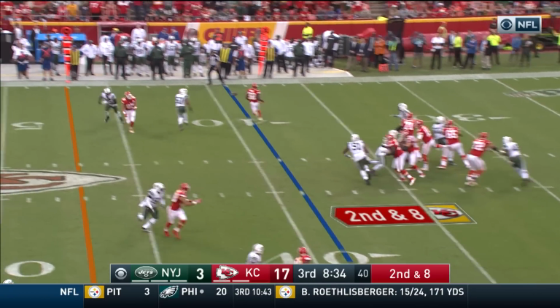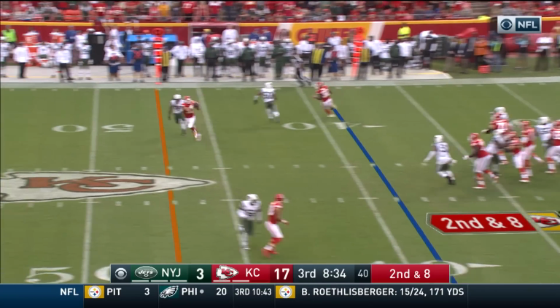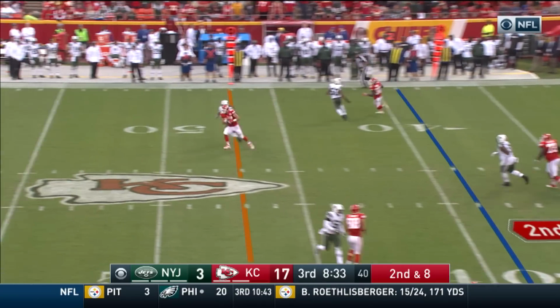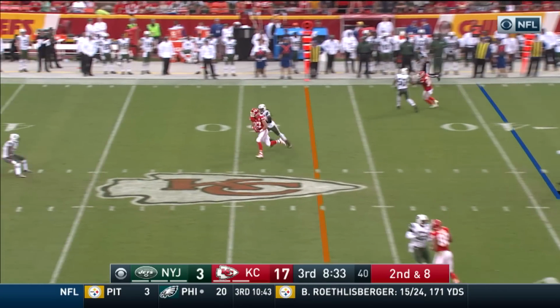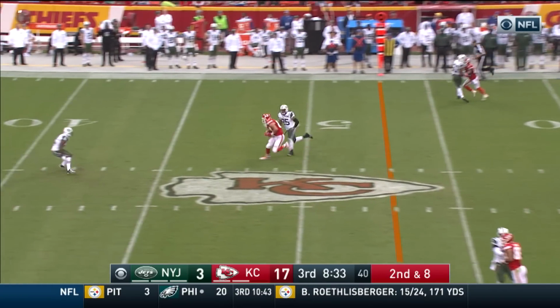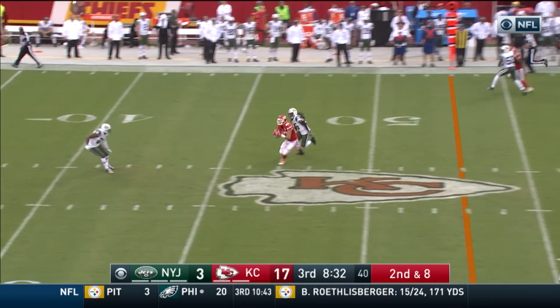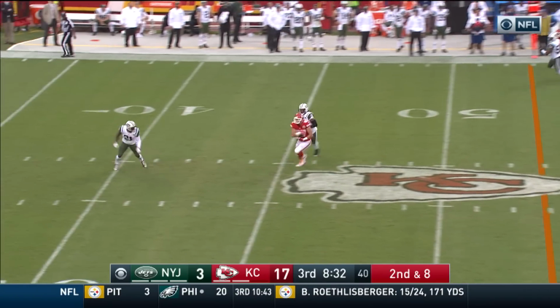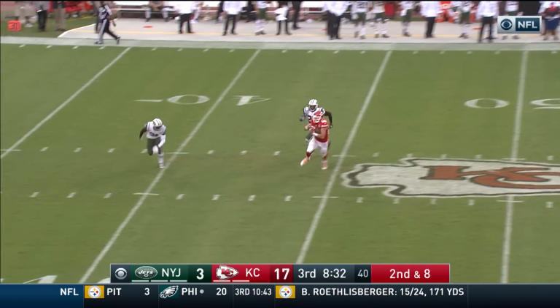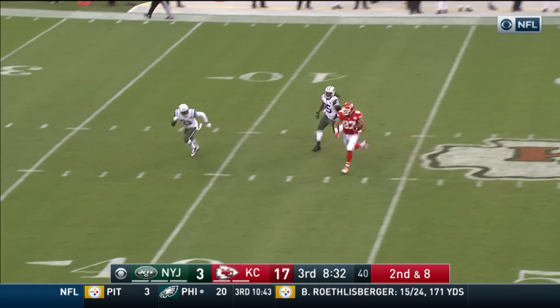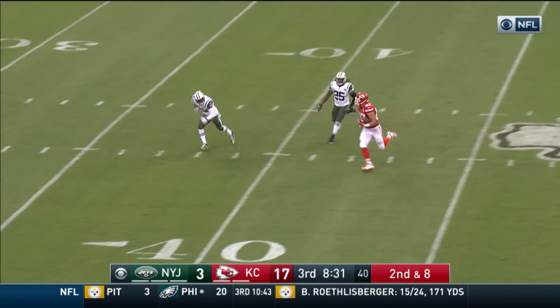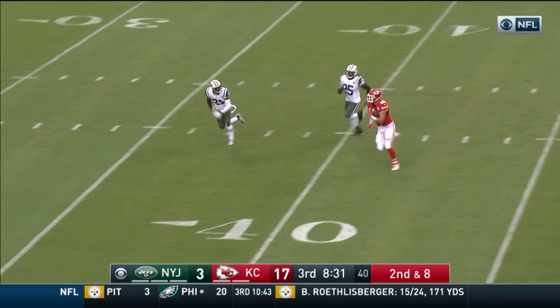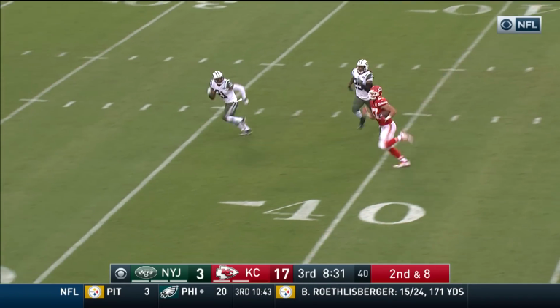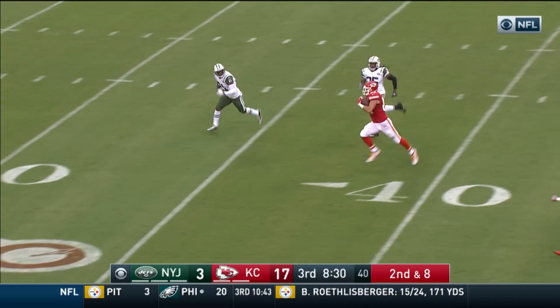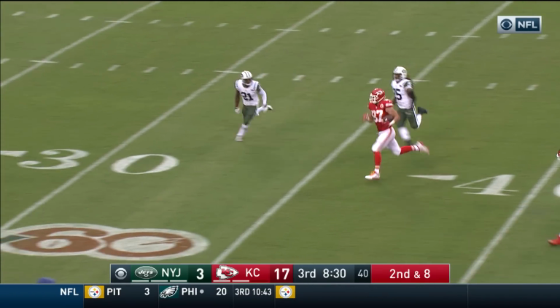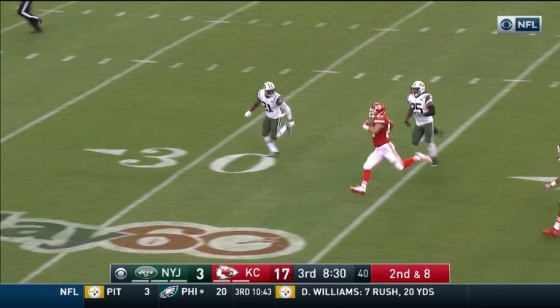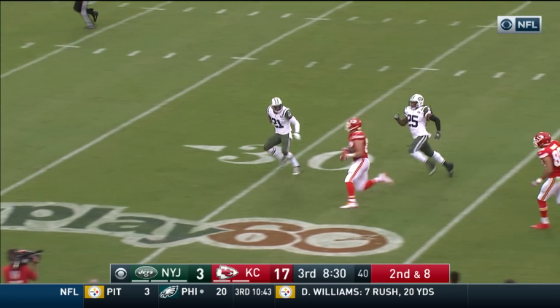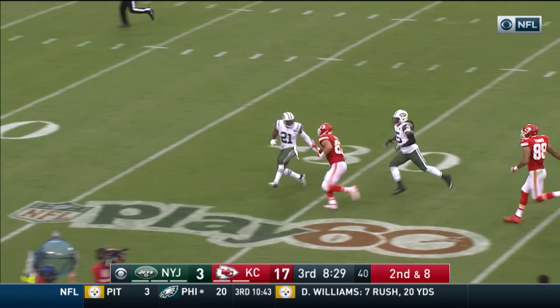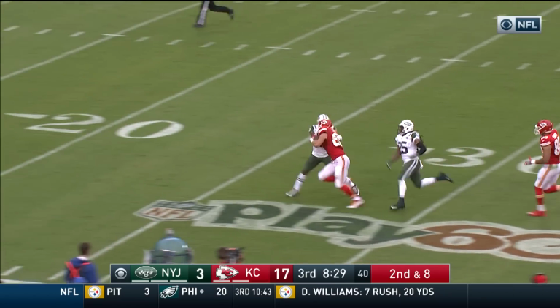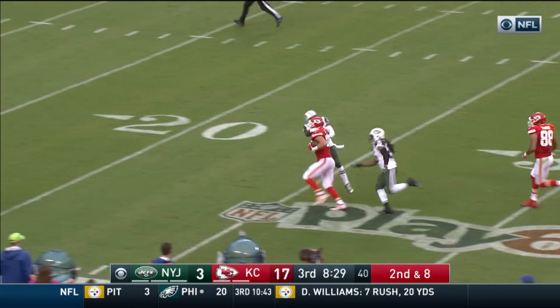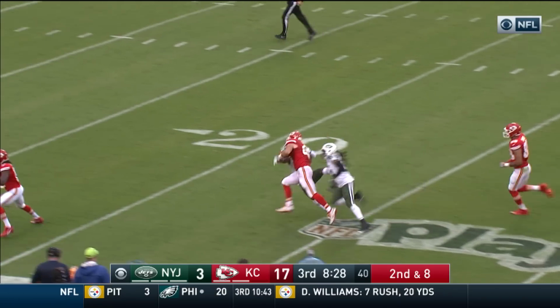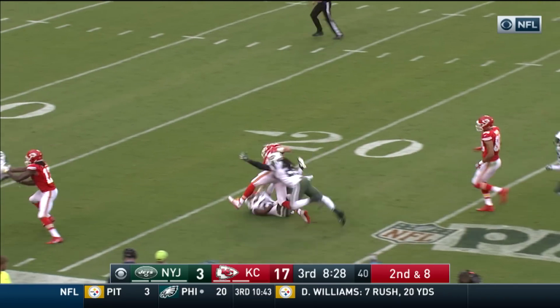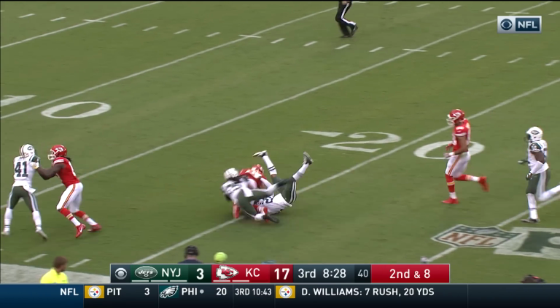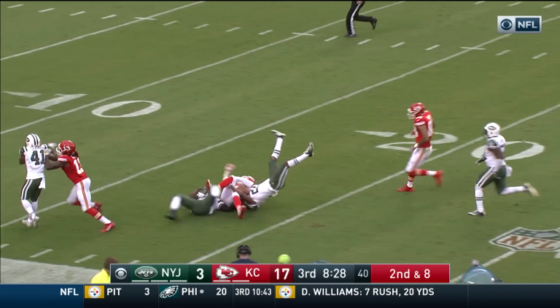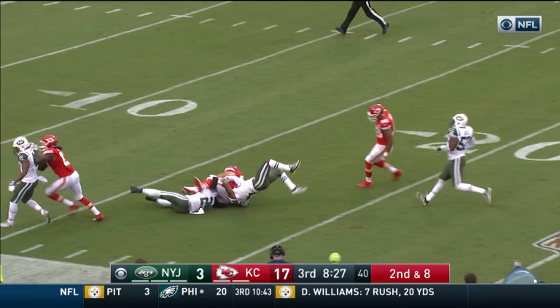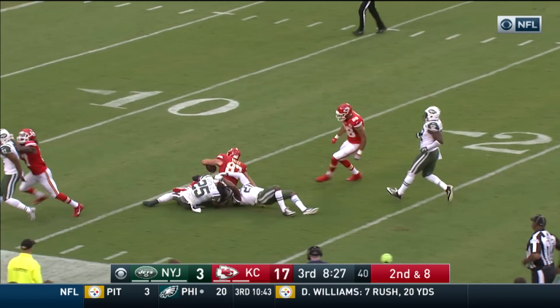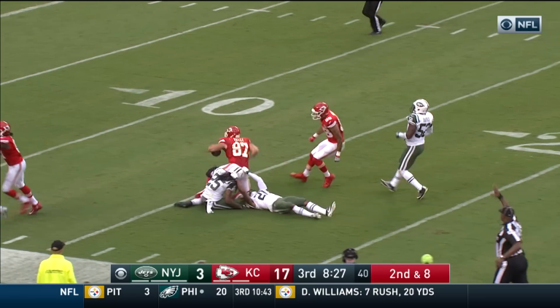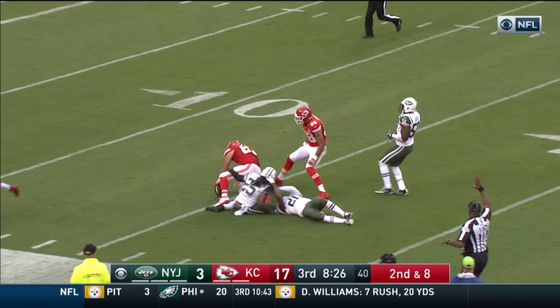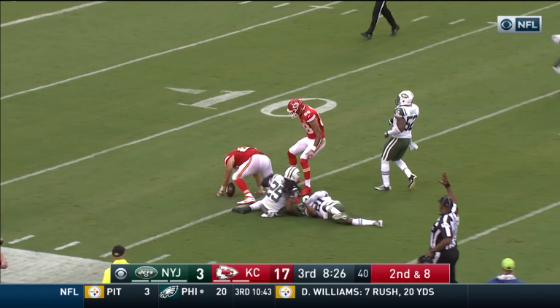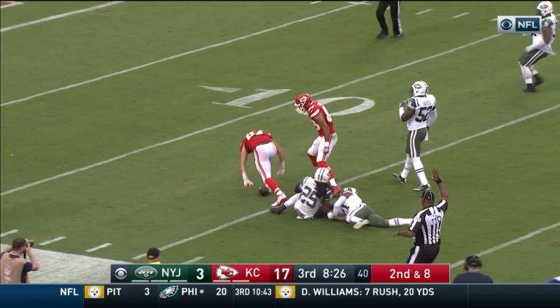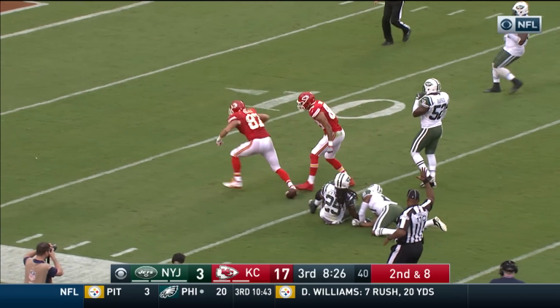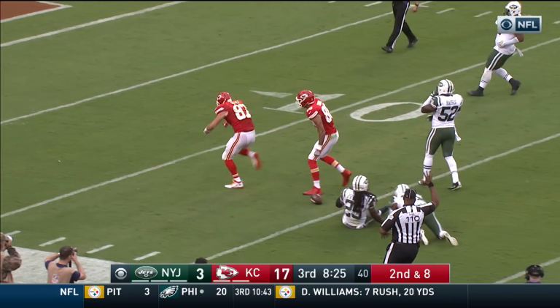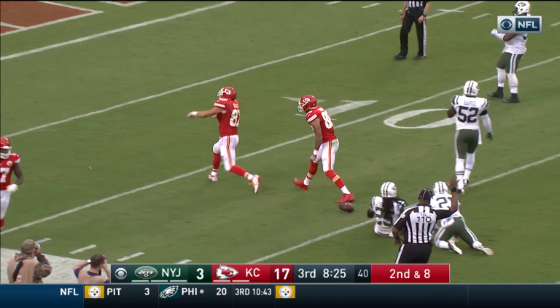Alex Smith on the slant — it's there again. Kelsey. 35, 30 — runs over a defender inside the 20-yard line.